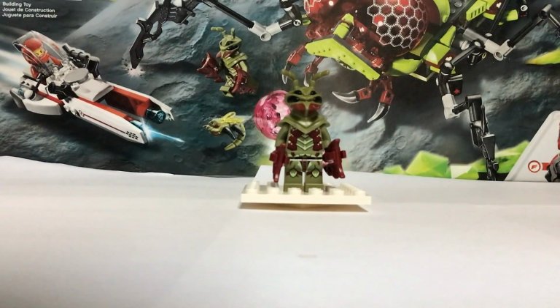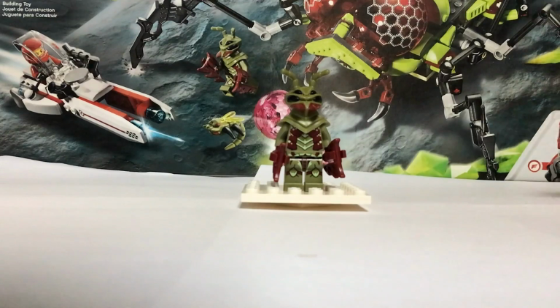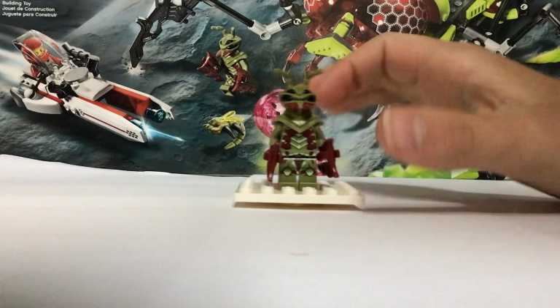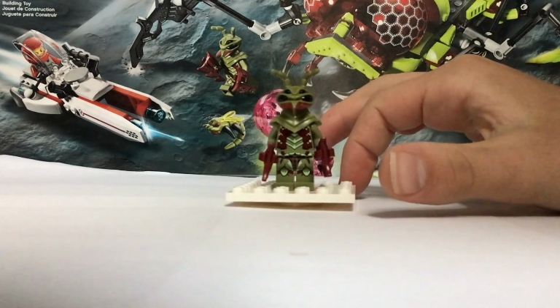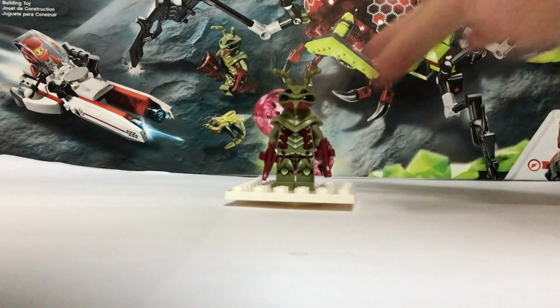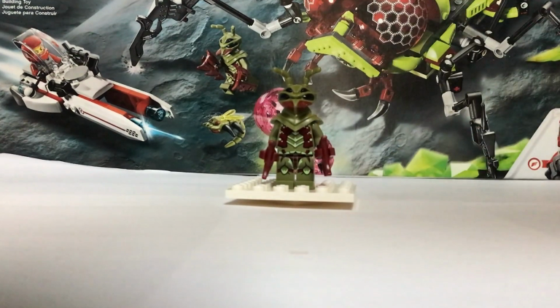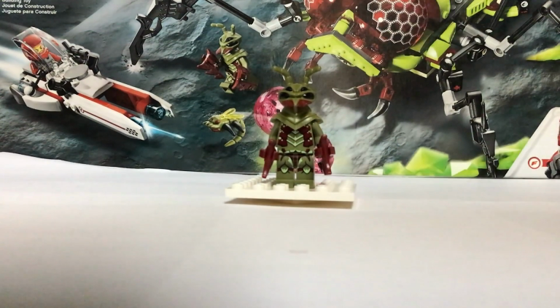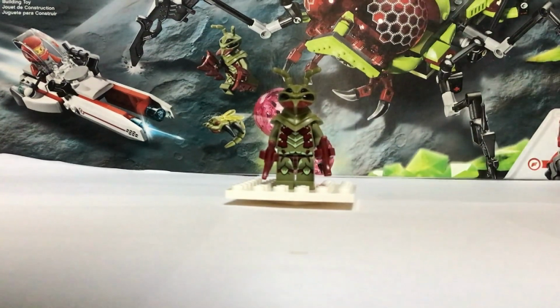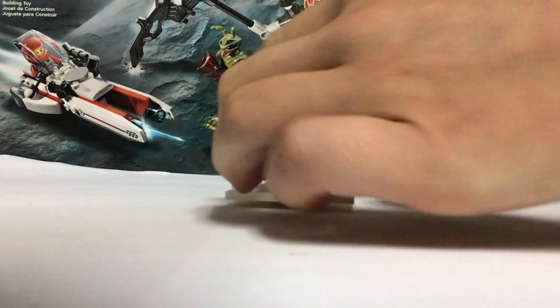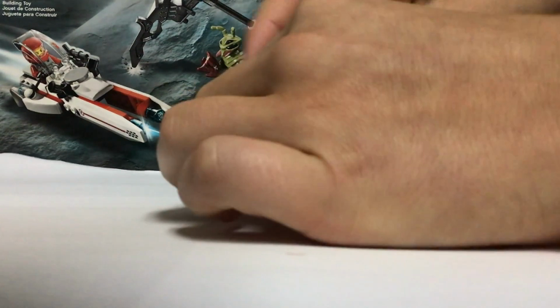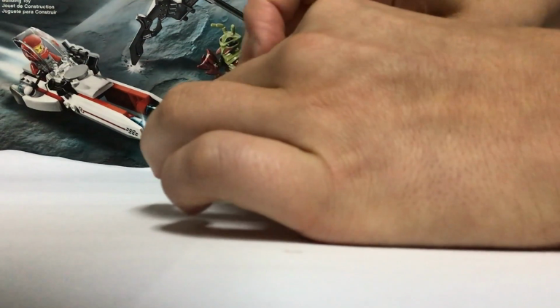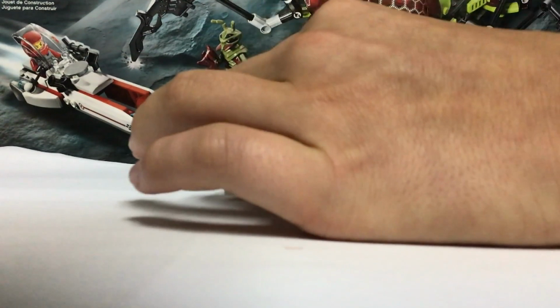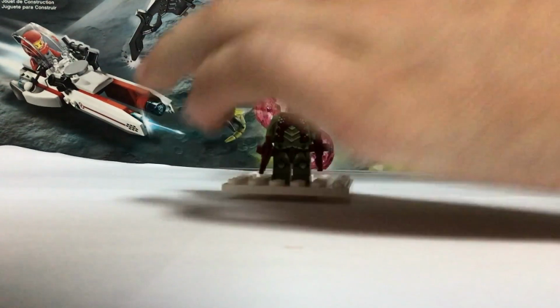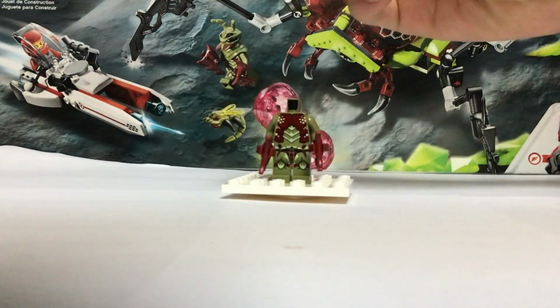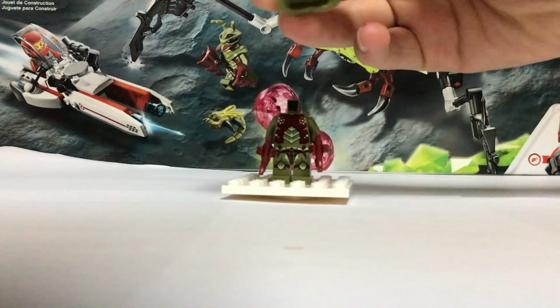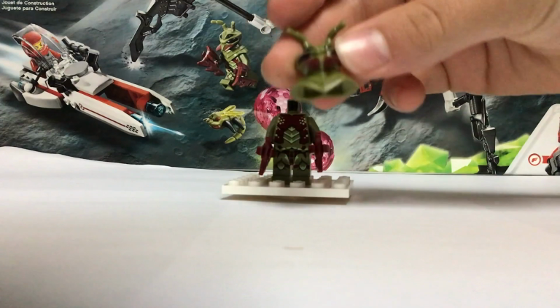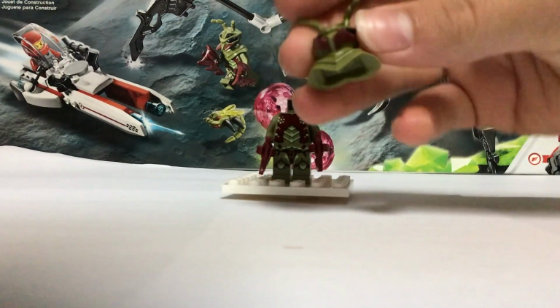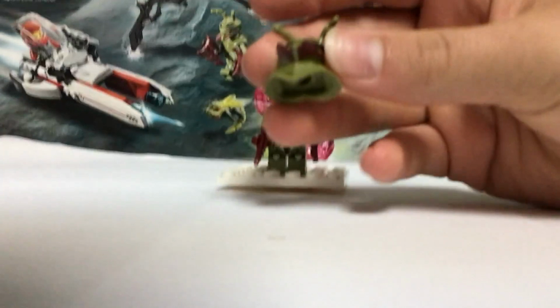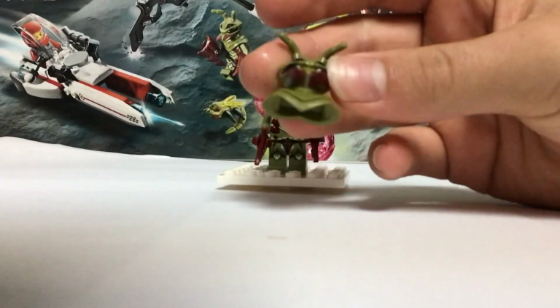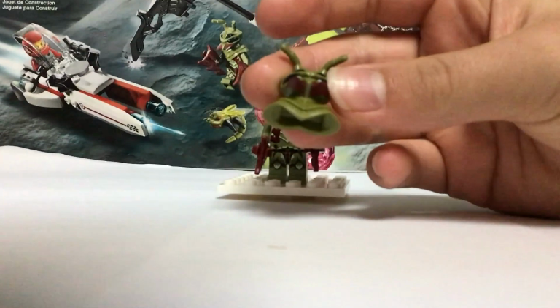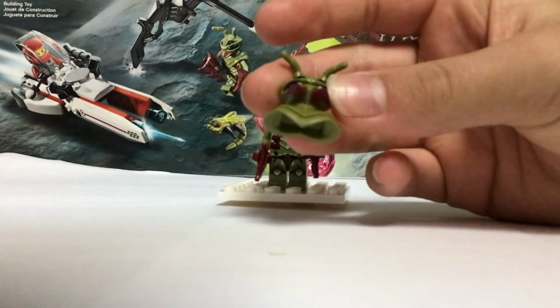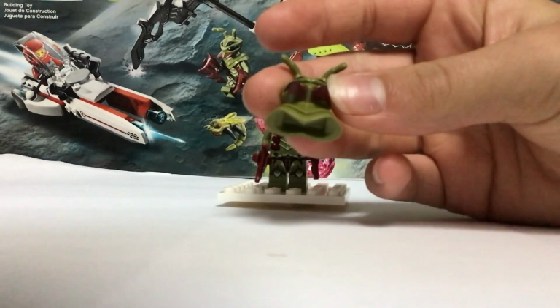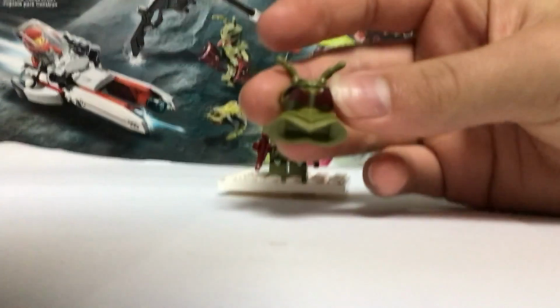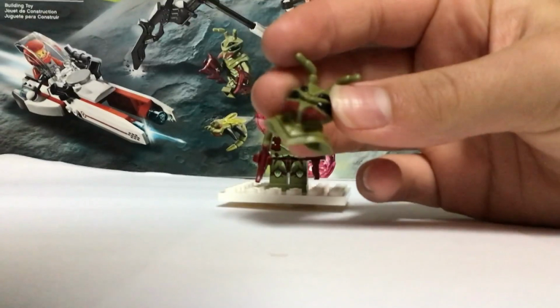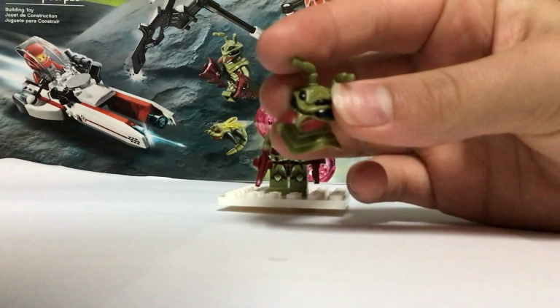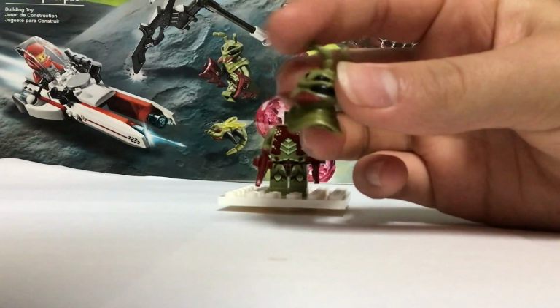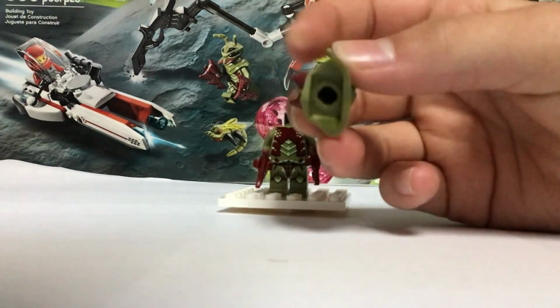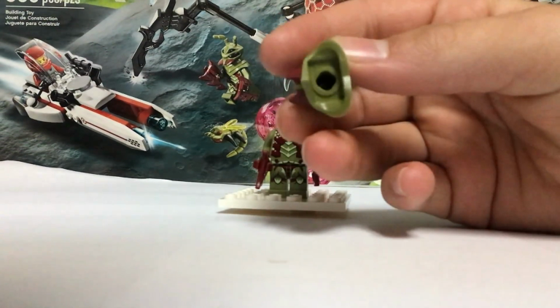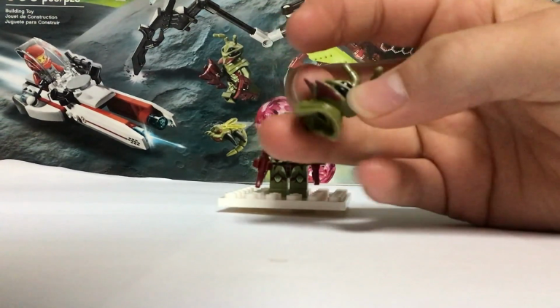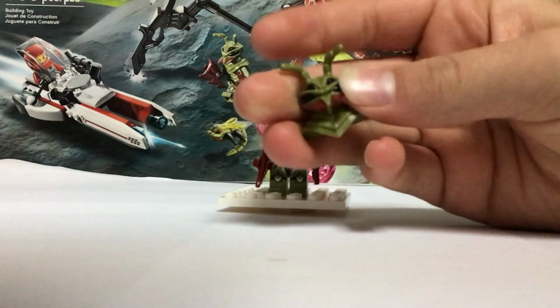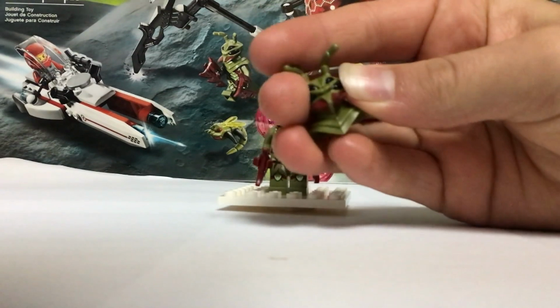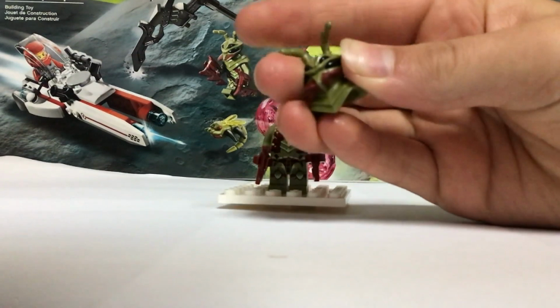So the first one we have is this mantisoid. As you can see, he has a very — they can't even see it because you just put your hand in front. He has a custom headpiece — very custom. It's kind of like rubbery.